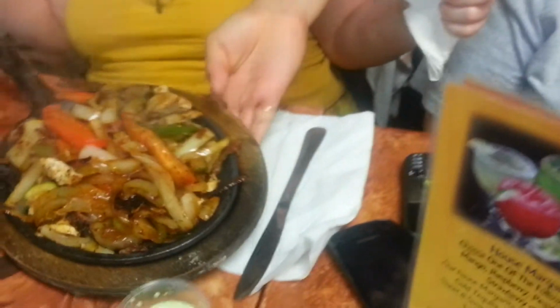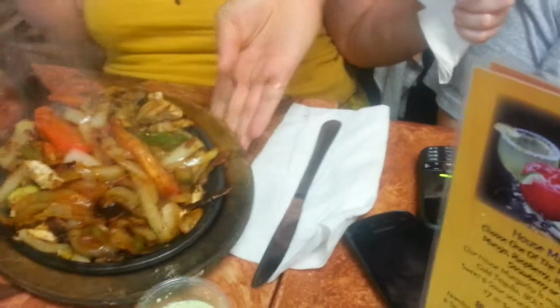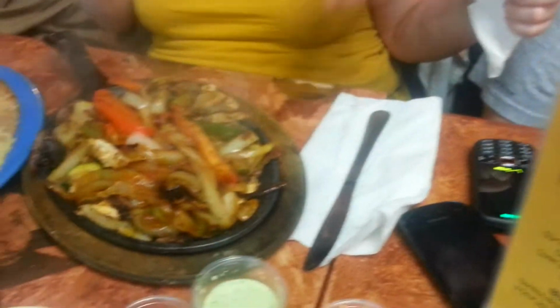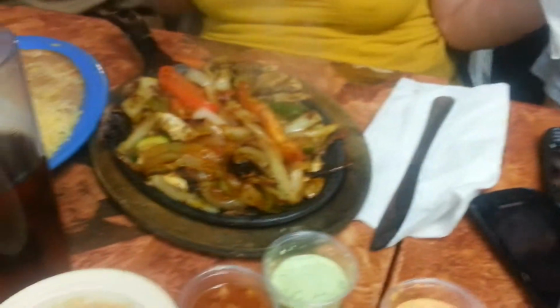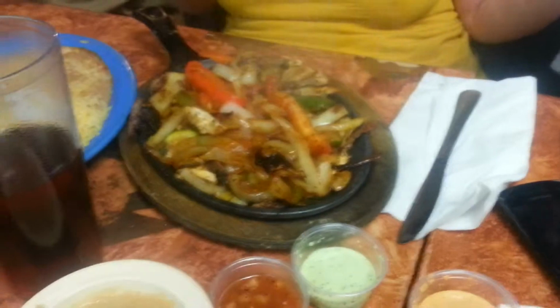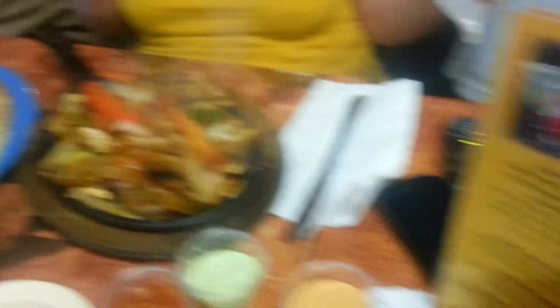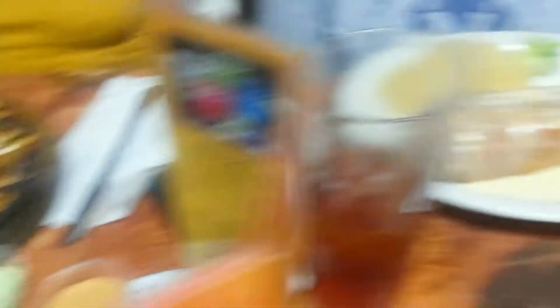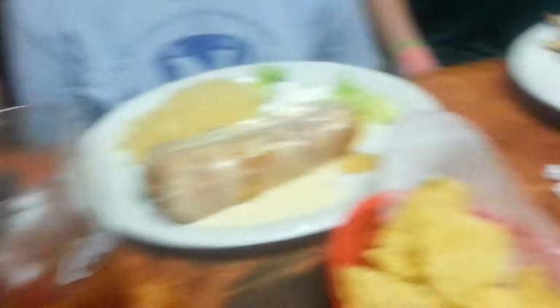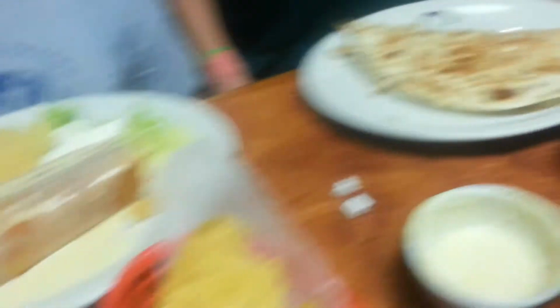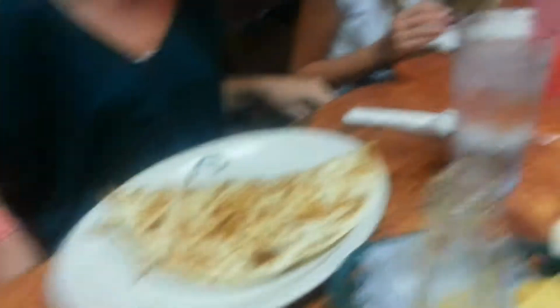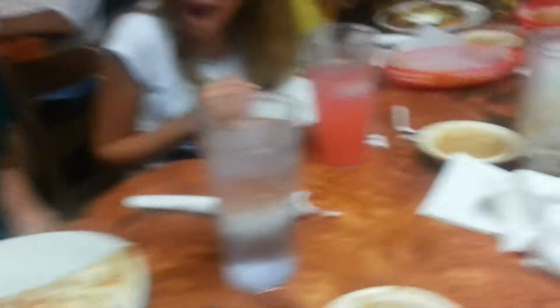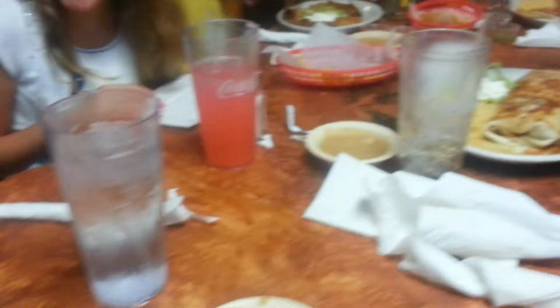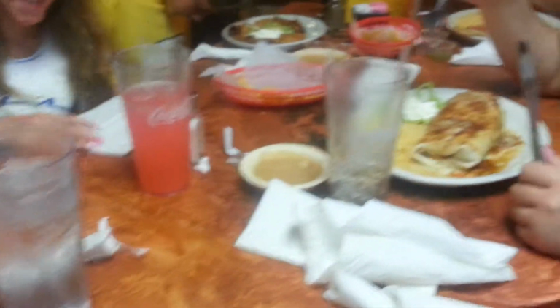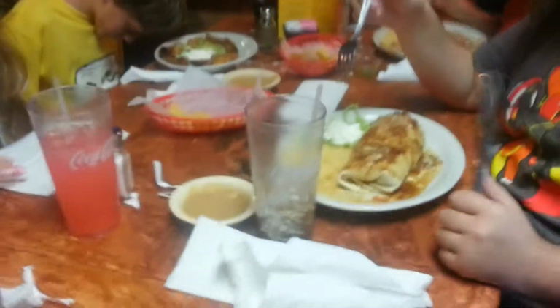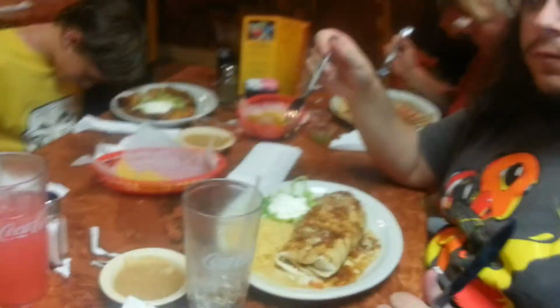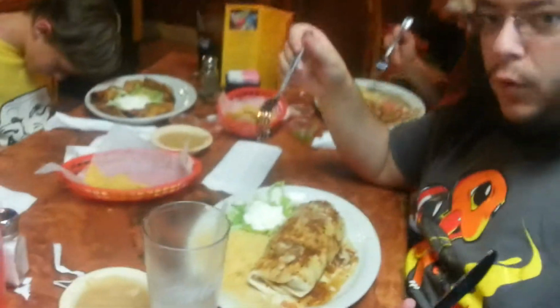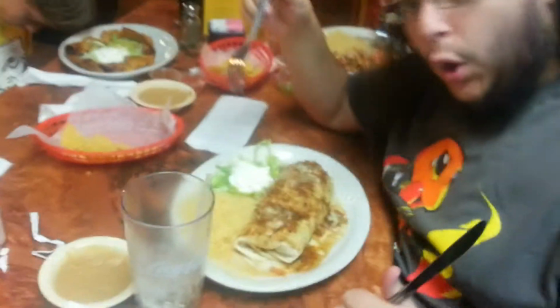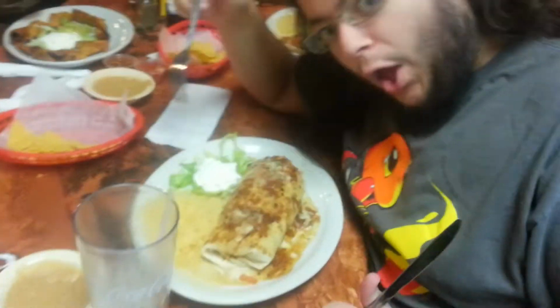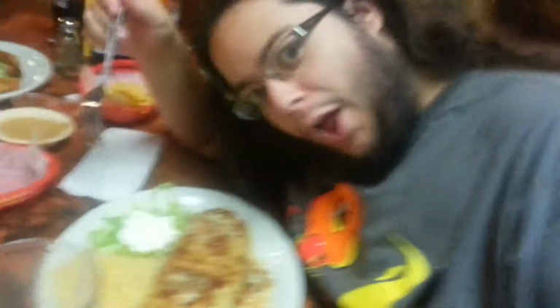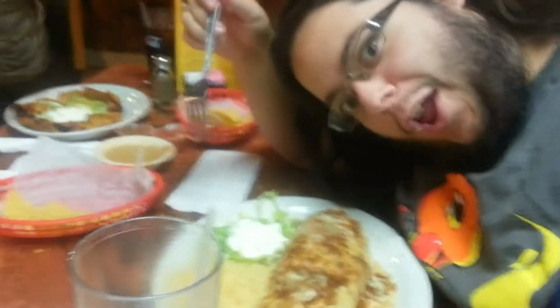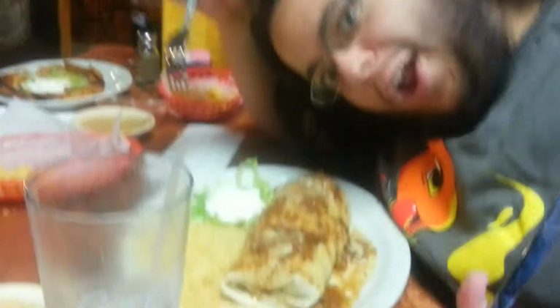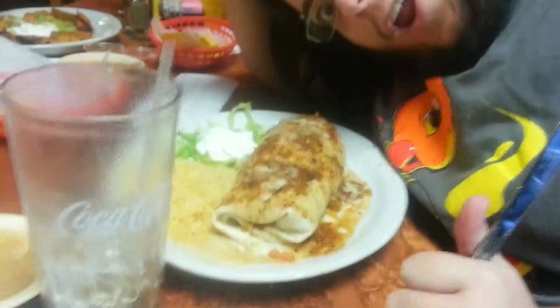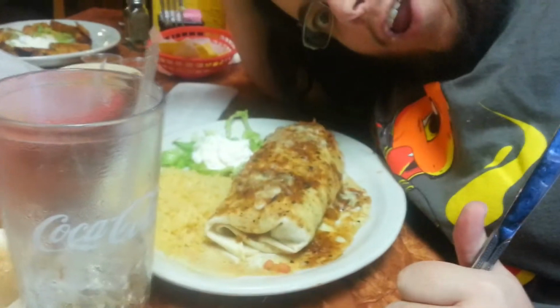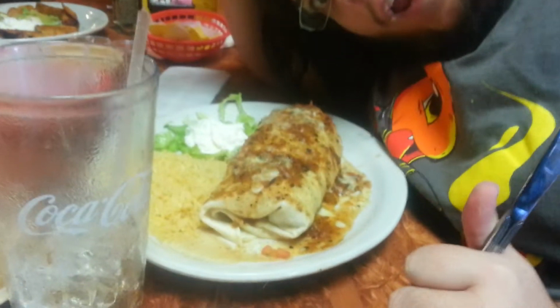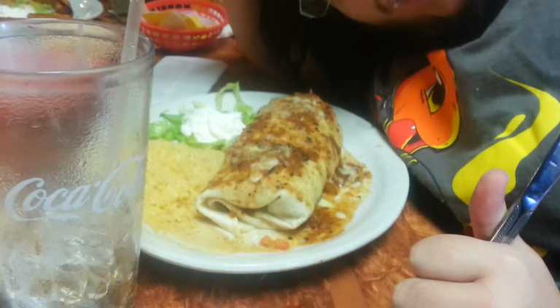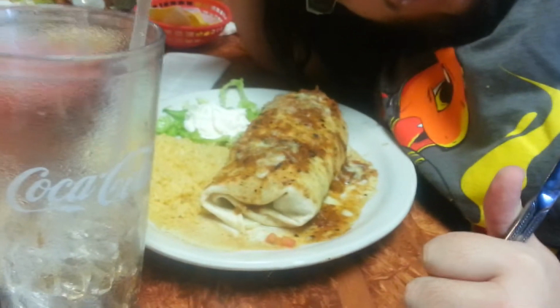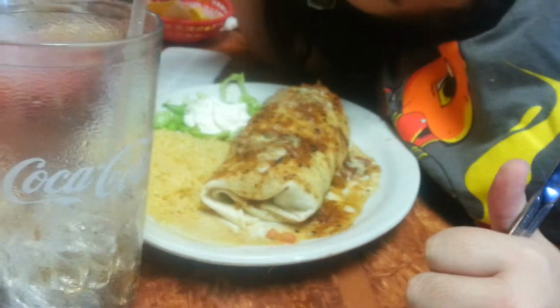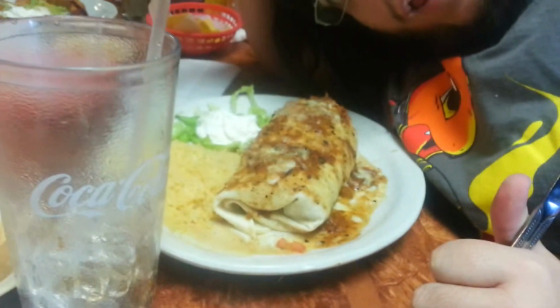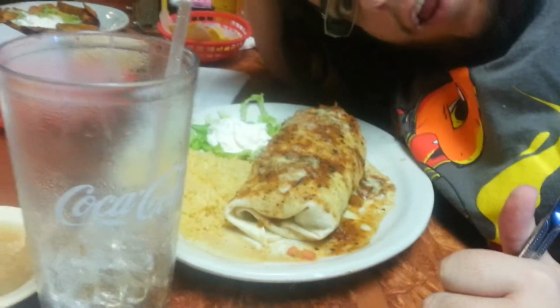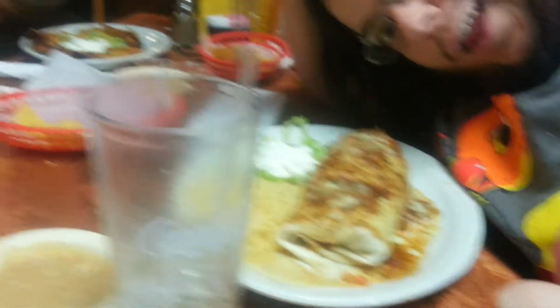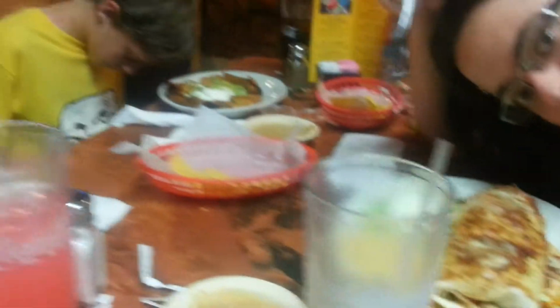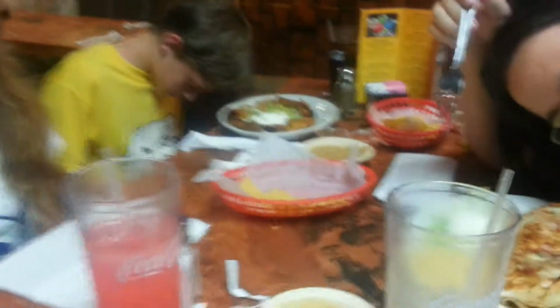Sizzling. Fajitas. Let's have a look at Jess's burrito. Ben's burrito. Oh my goodness.